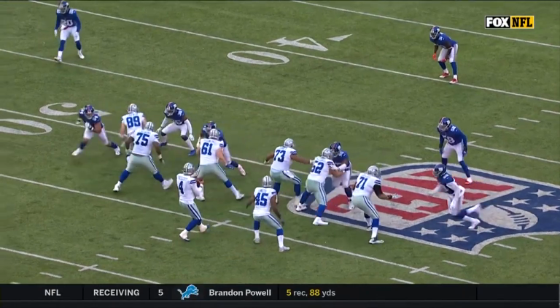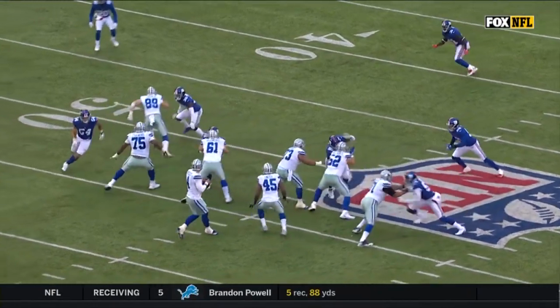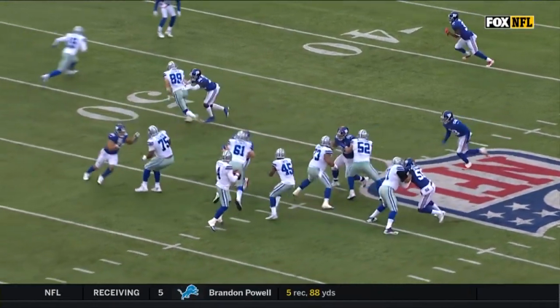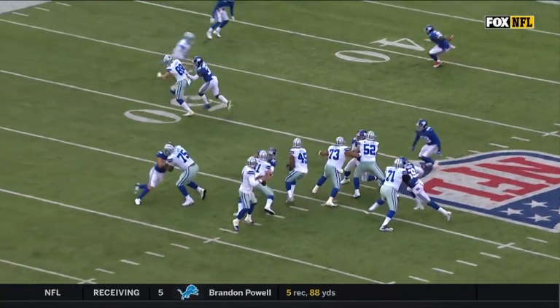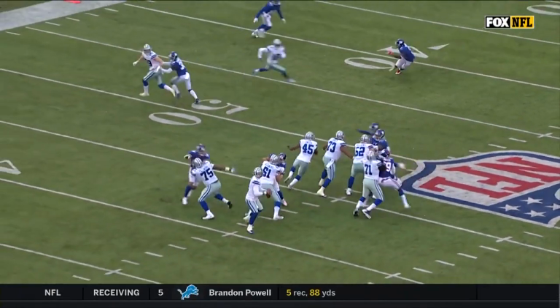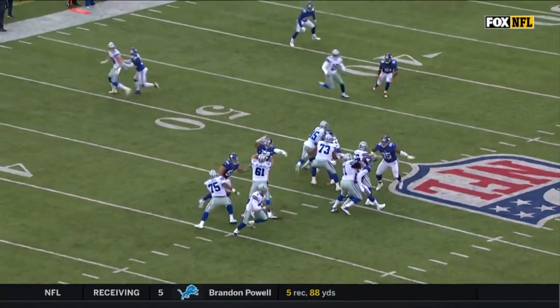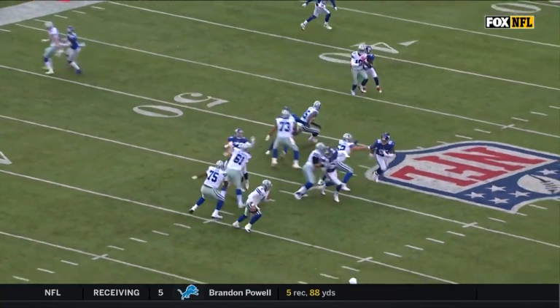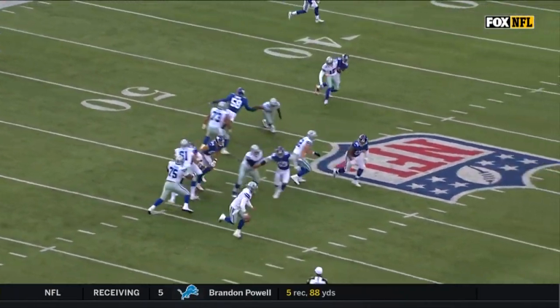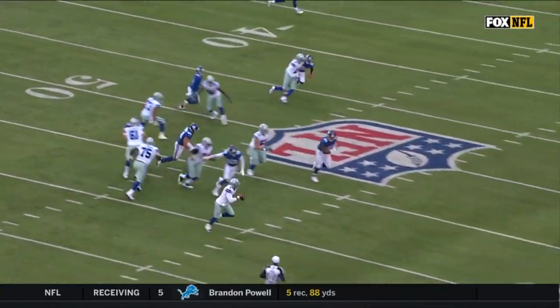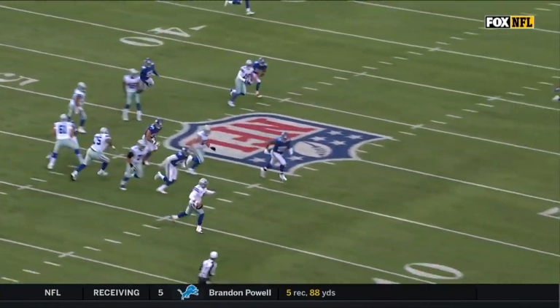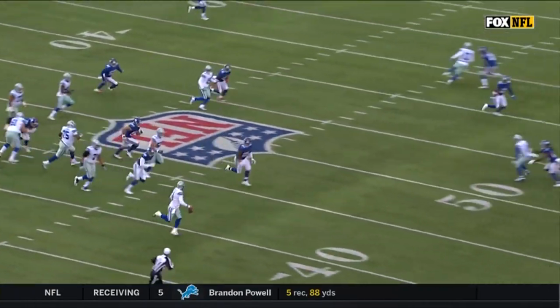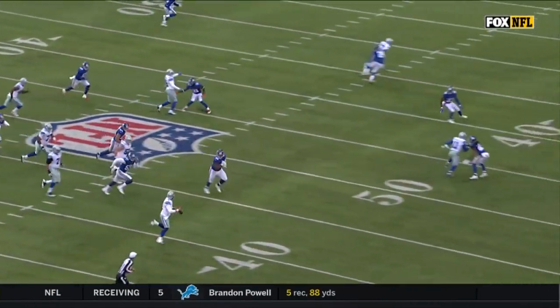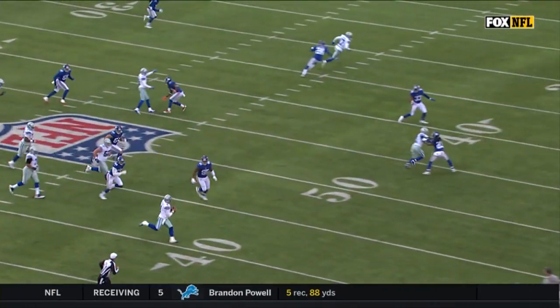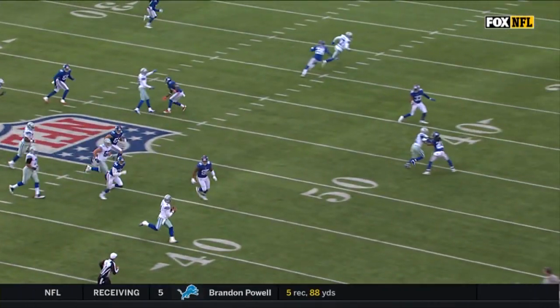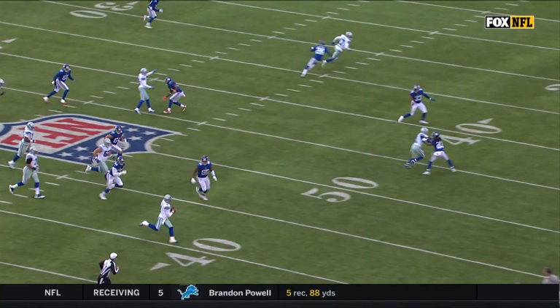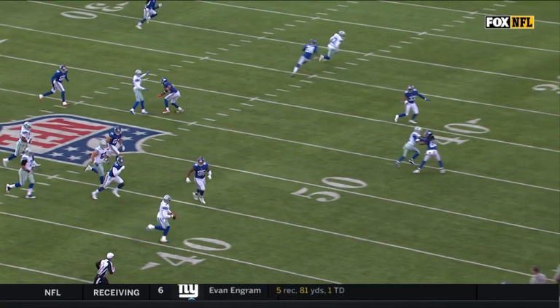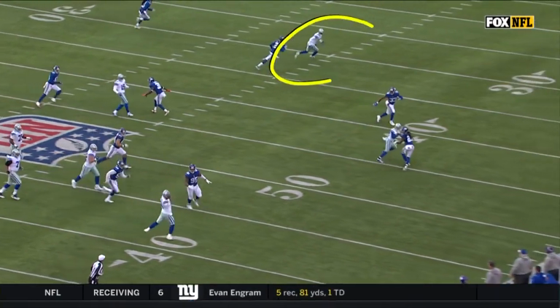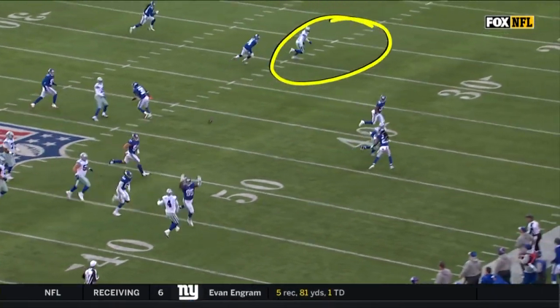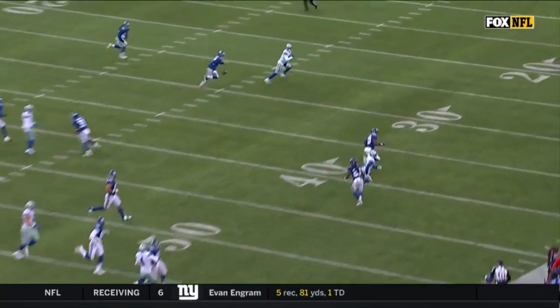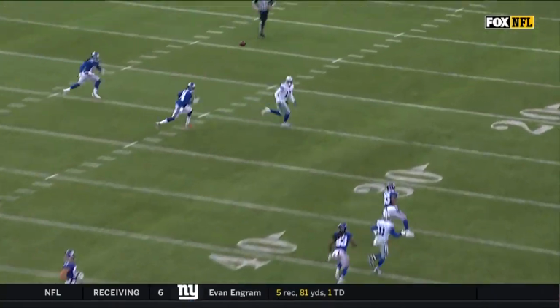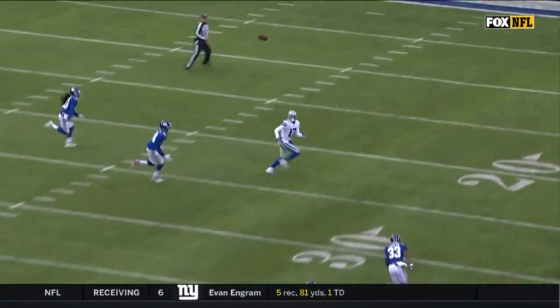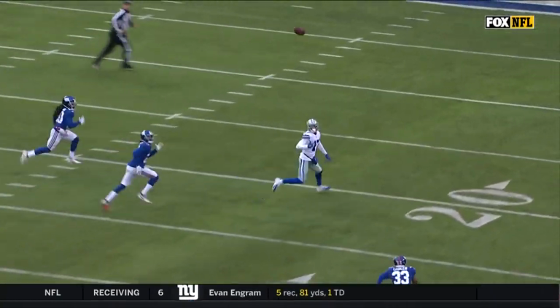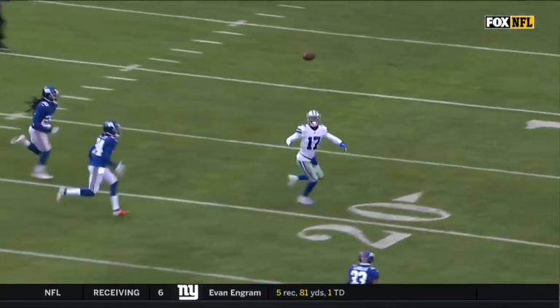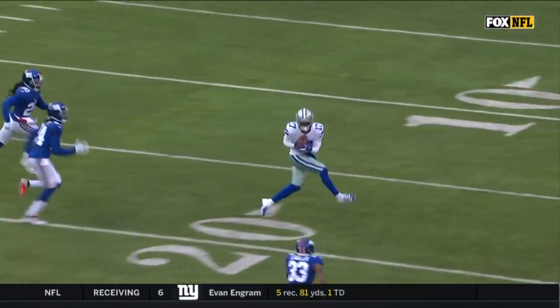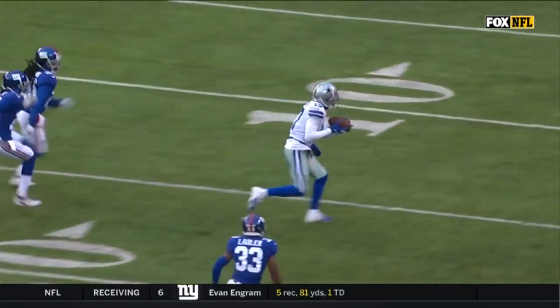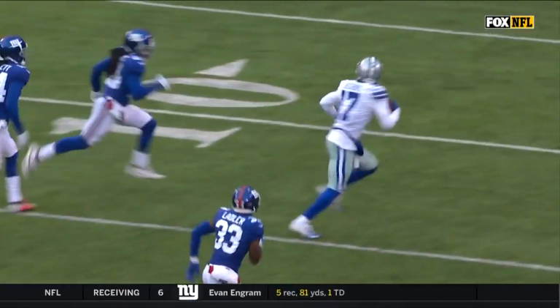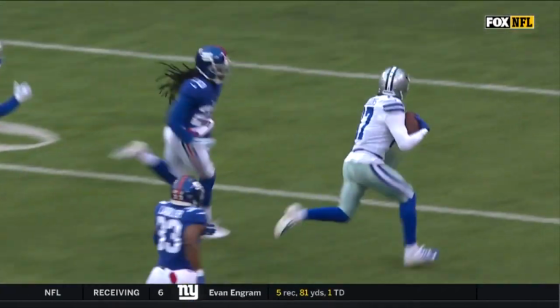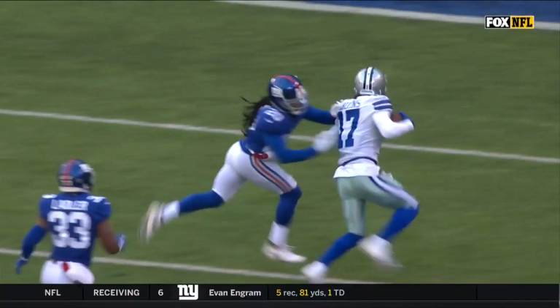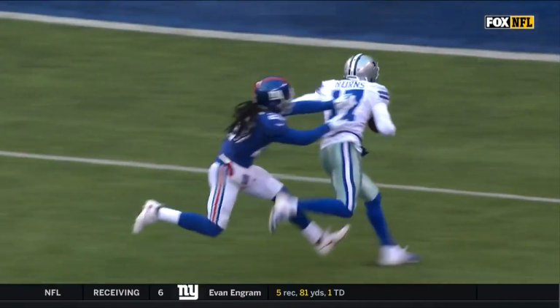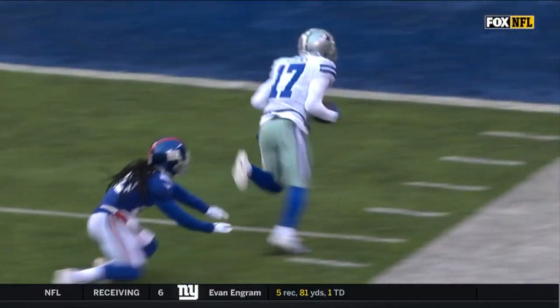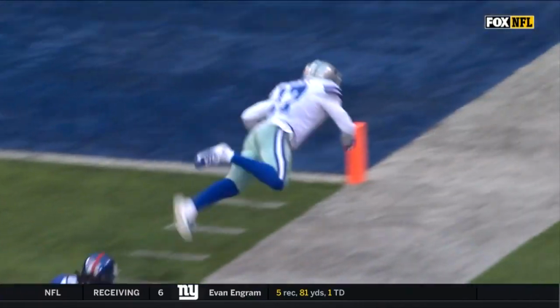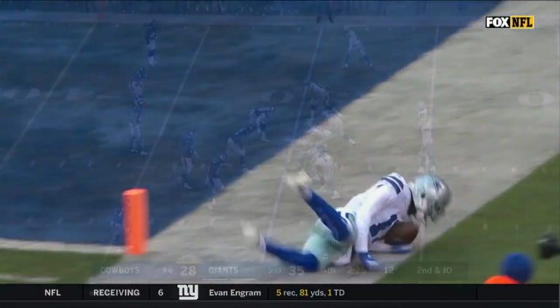Not in the picture yet but coming across the field. Watch Hearns — he realizes it's a scramble and turns it upfield.